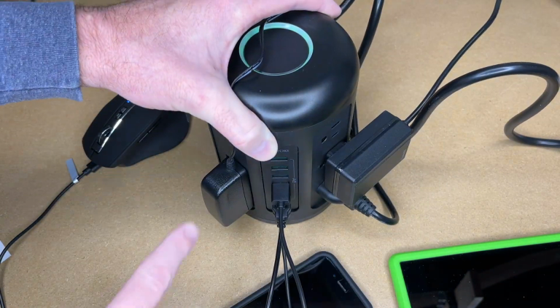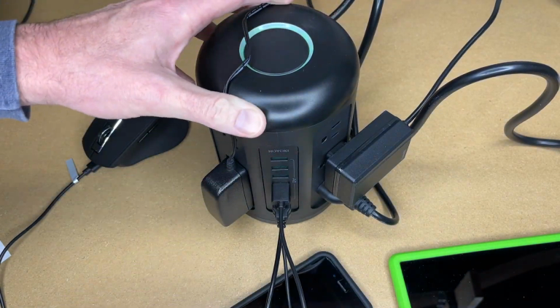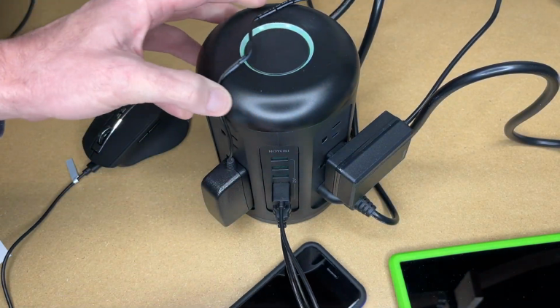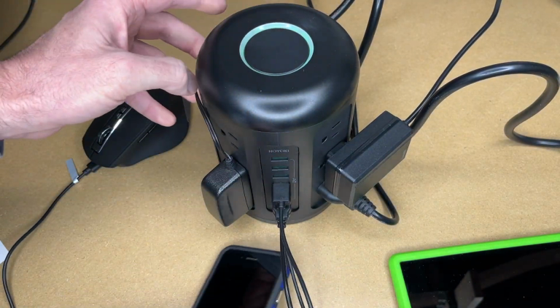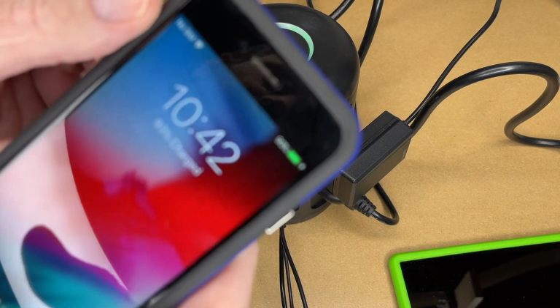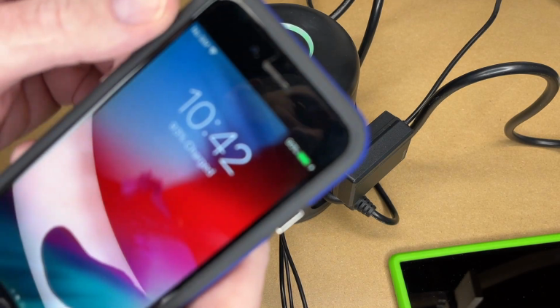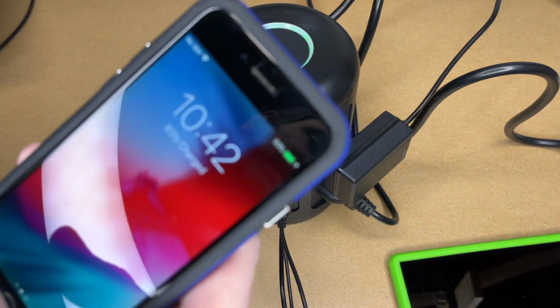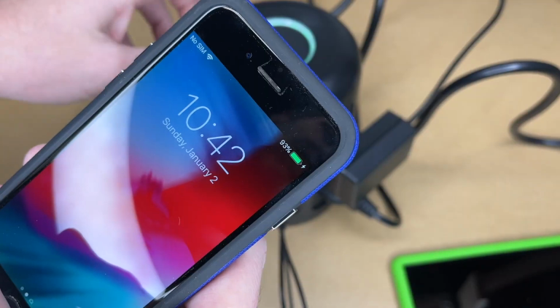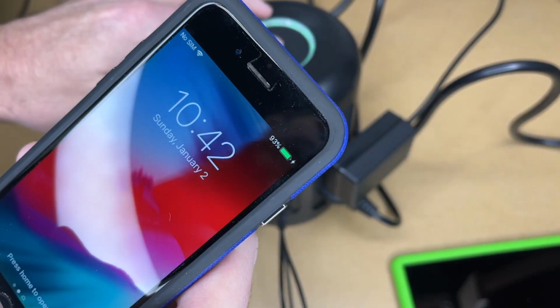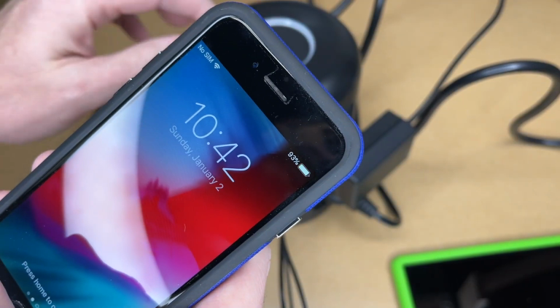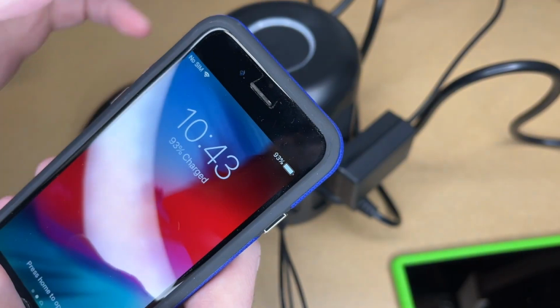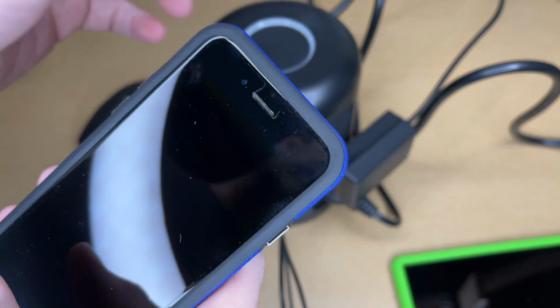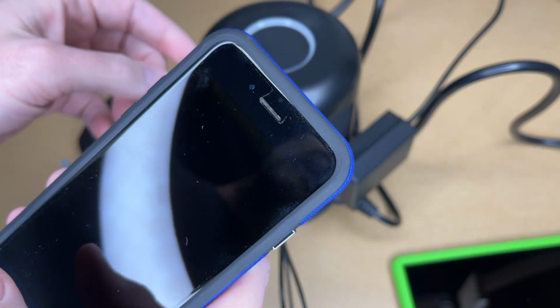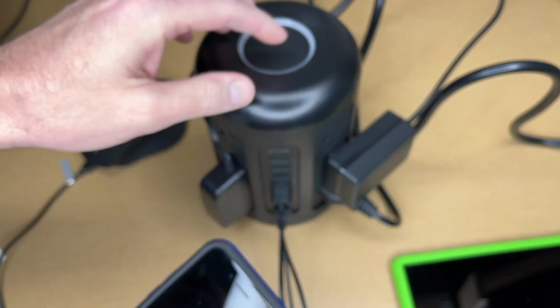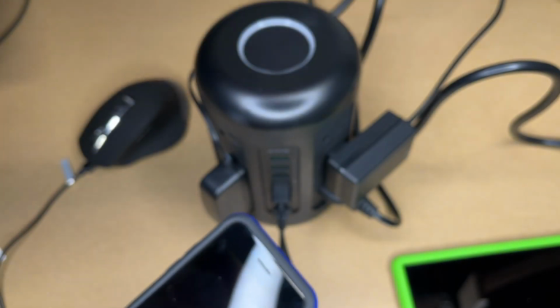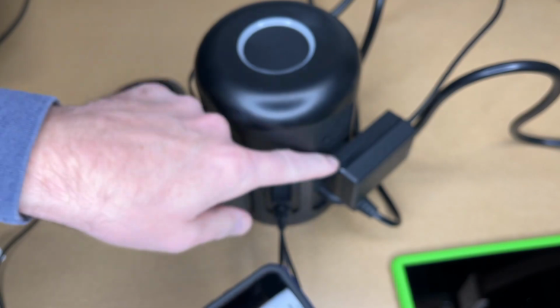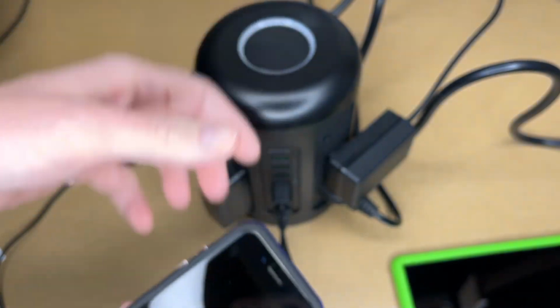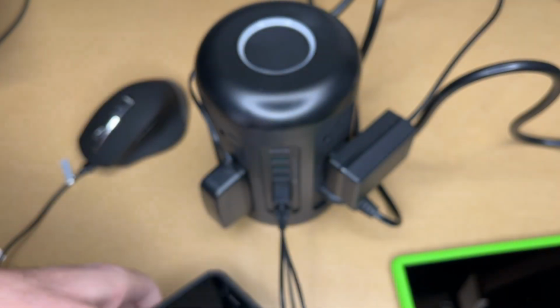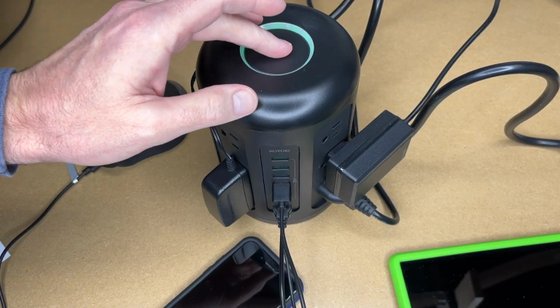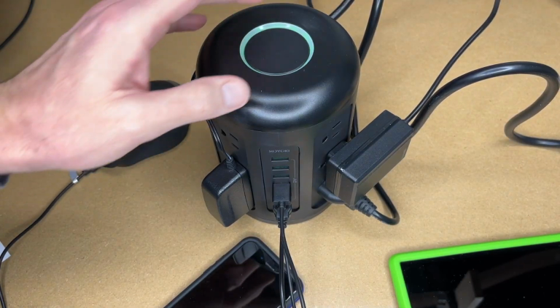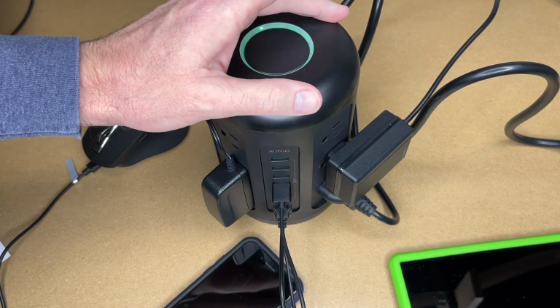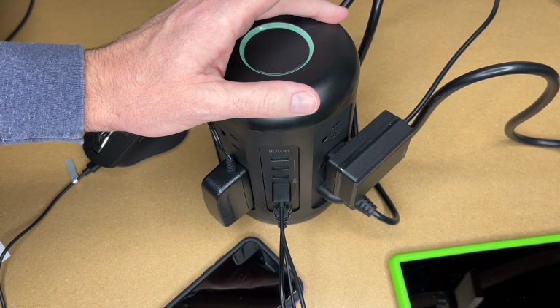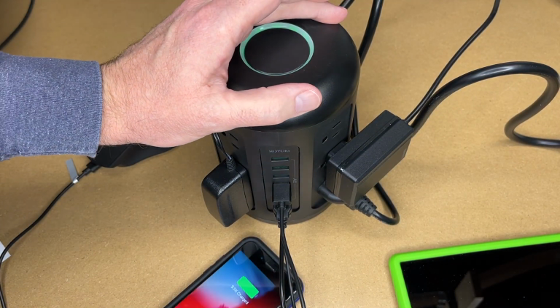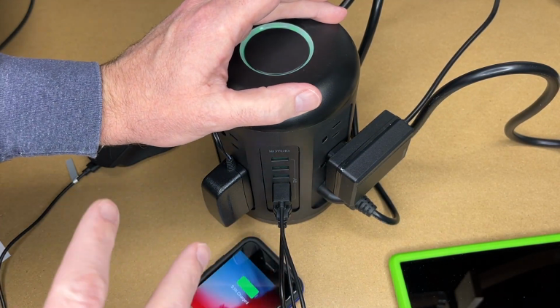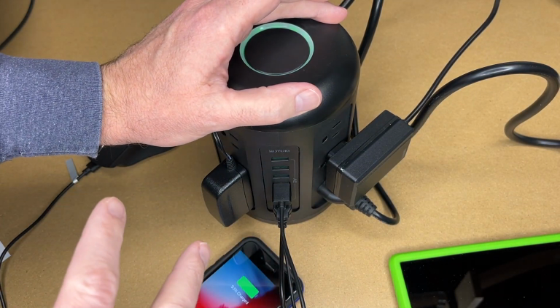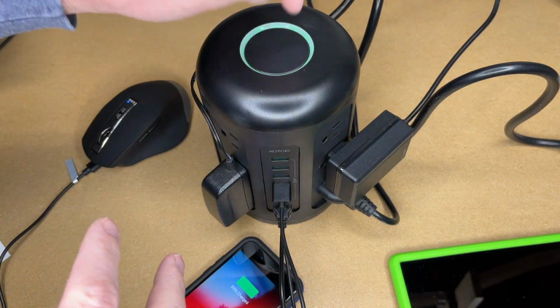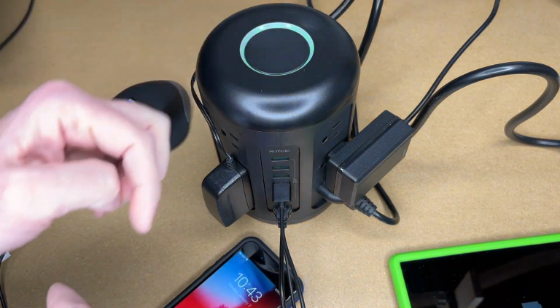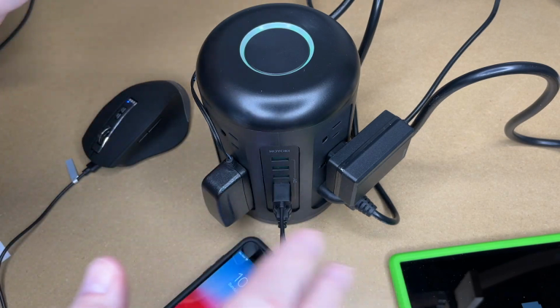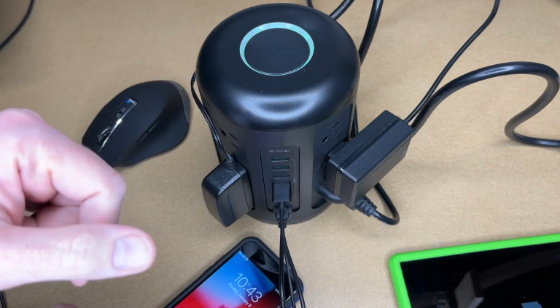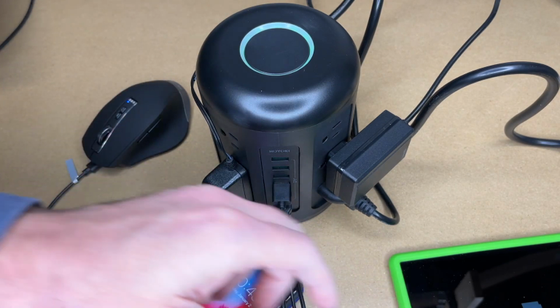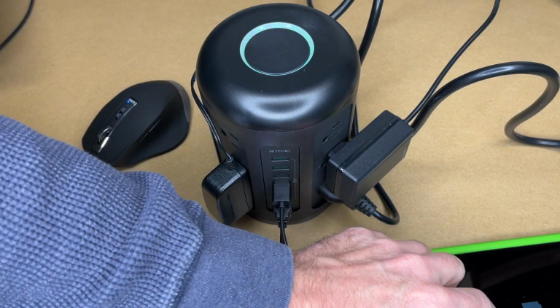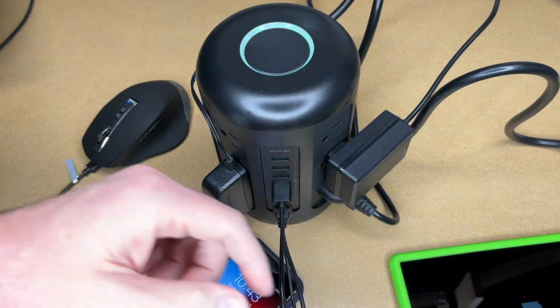This is currently on — you can see it's charging here. I'll press the button and that turns the charging off and kills power to all the plugs. So if you want to save electricity when you're done working, you can hit that button to cut power to everything. I think that's a nice feature.